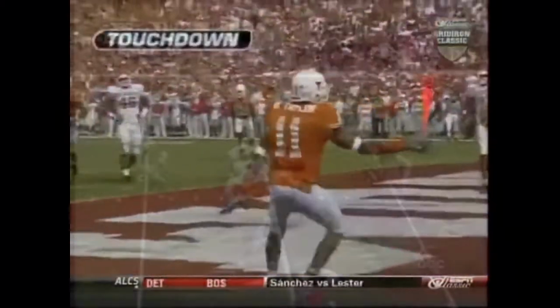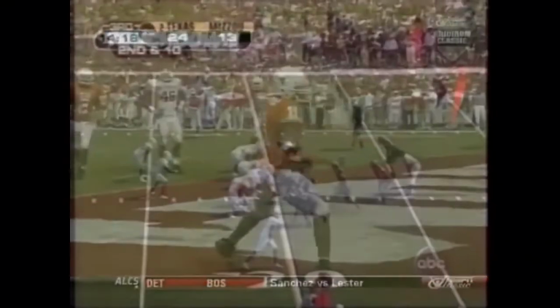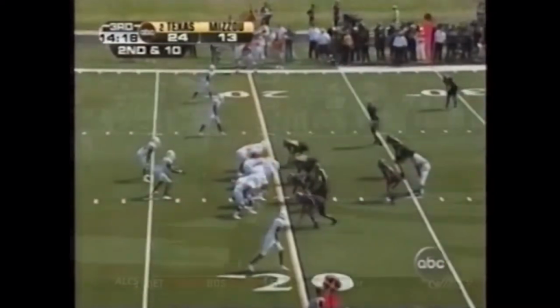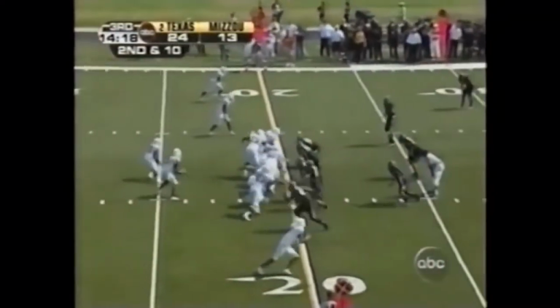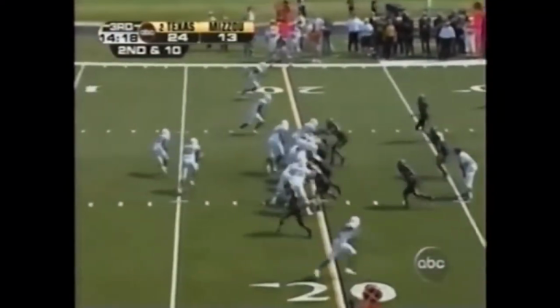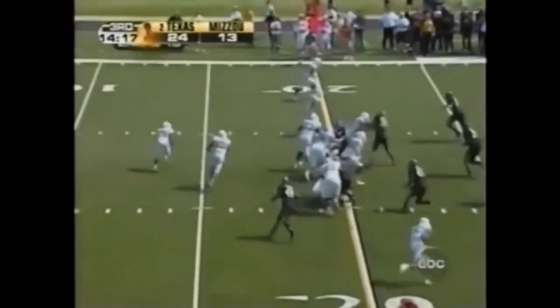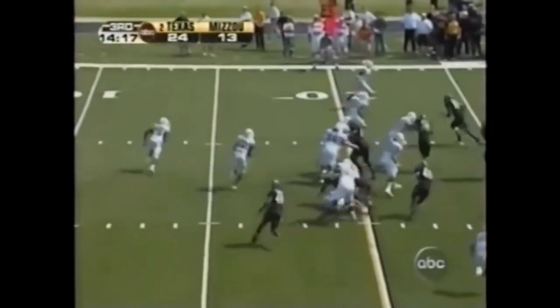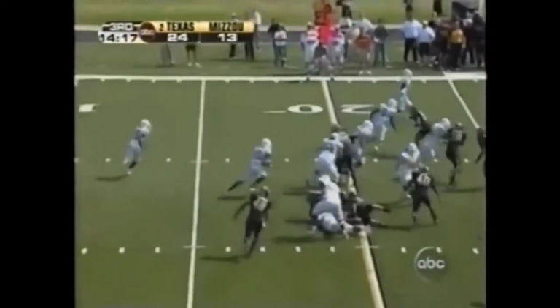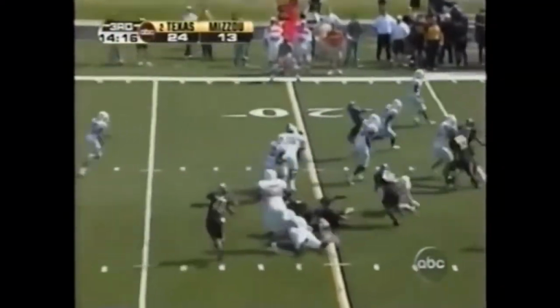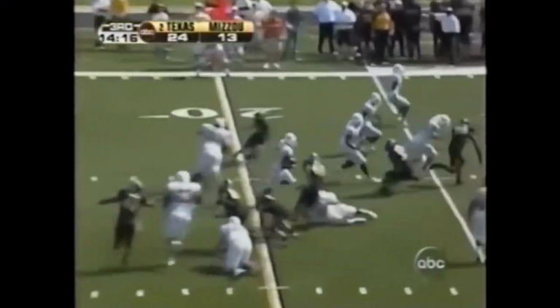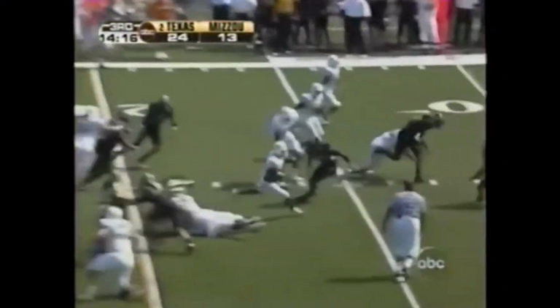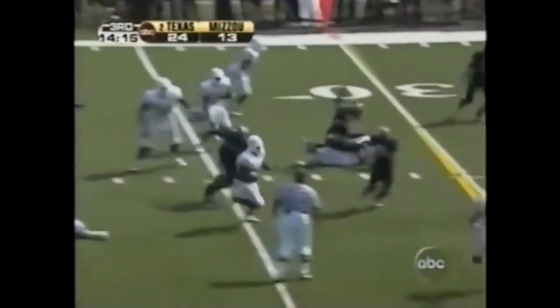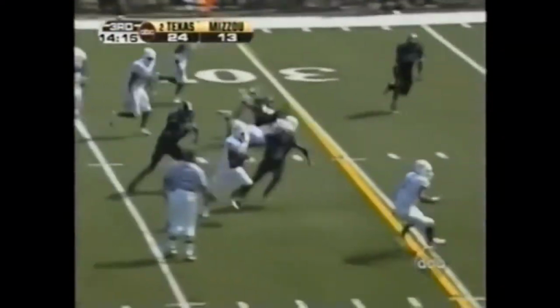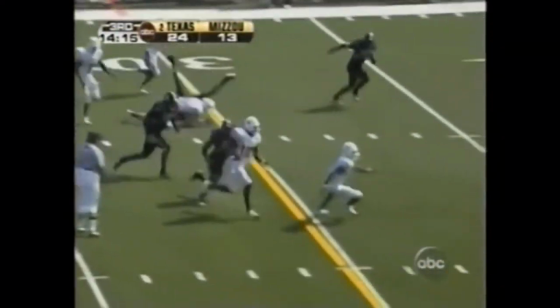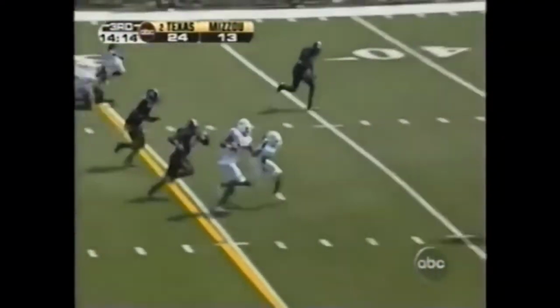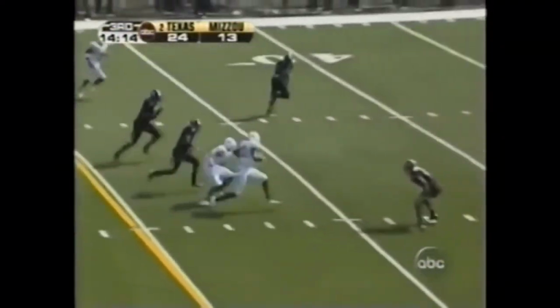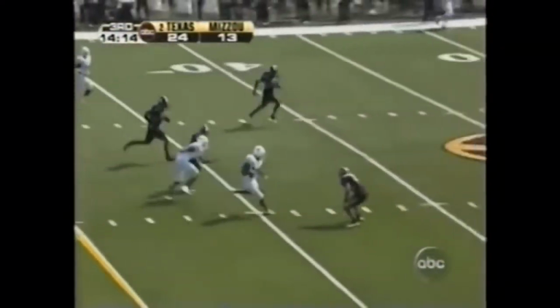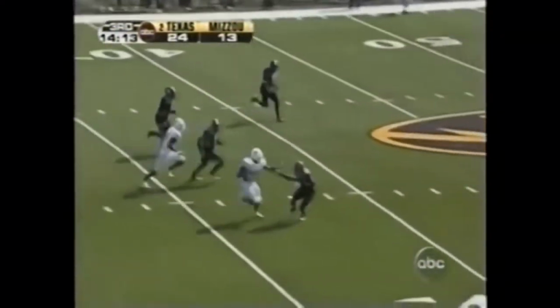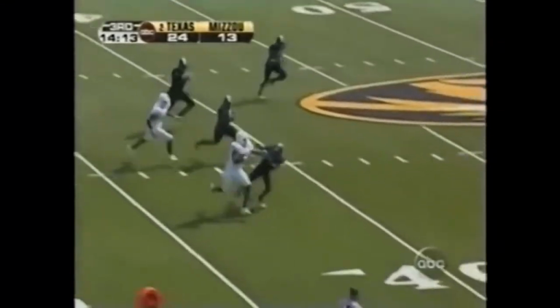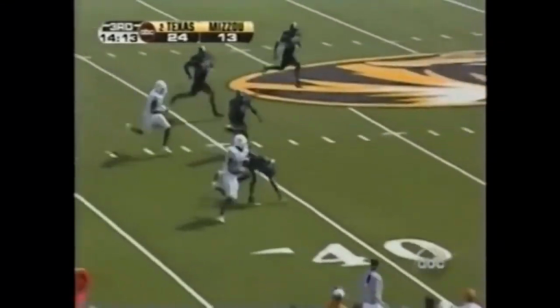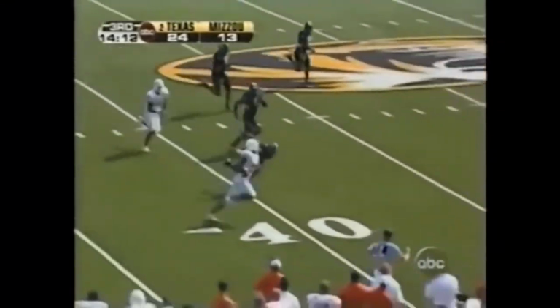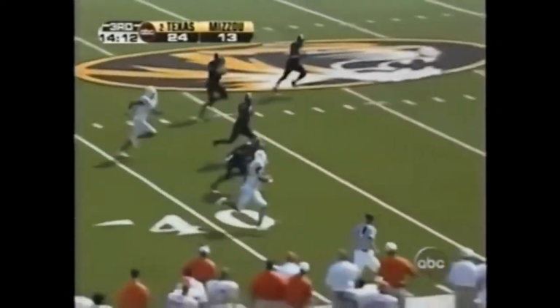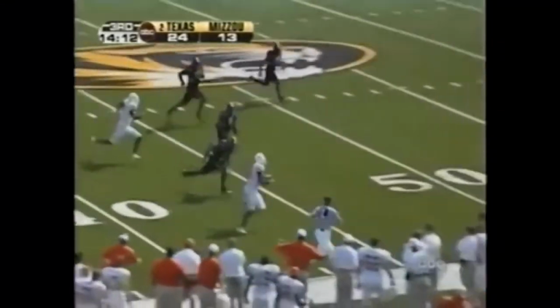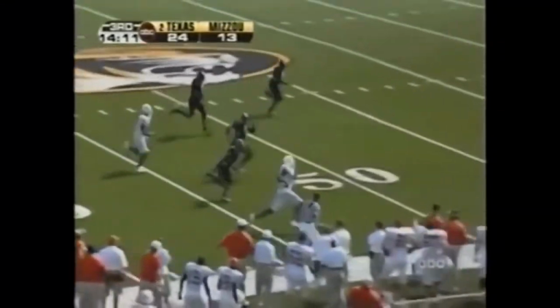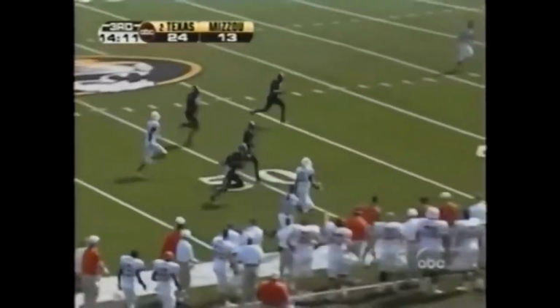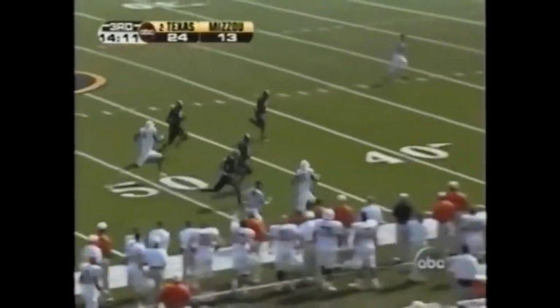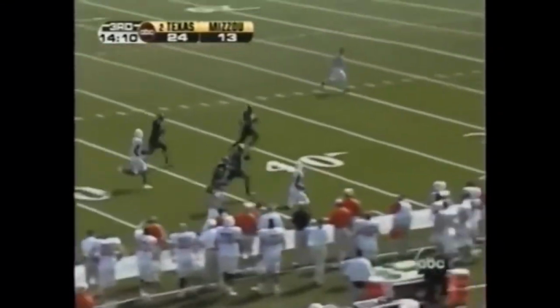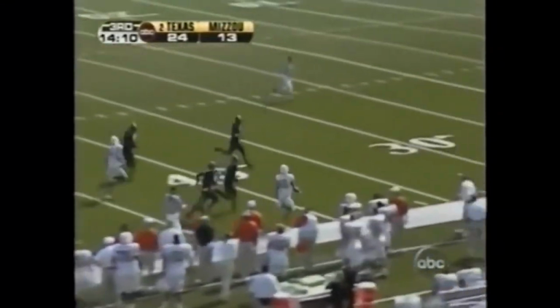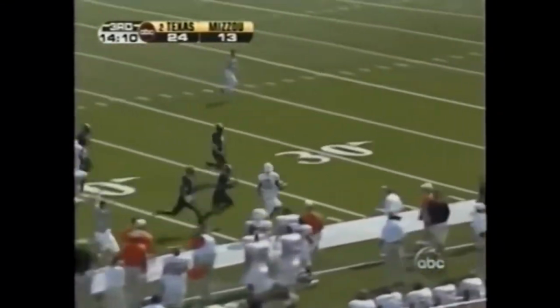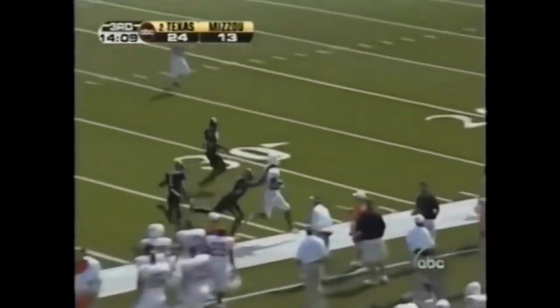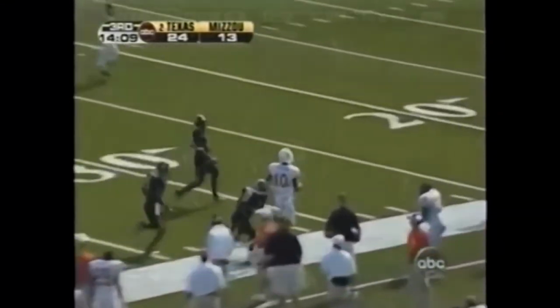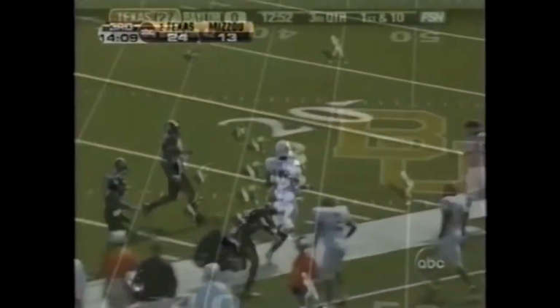Down and 10 — they get back to the original line of scrimmage. The blitz is on, carried to the 30, 35 — one man to beat at the 40, down the sideline and out of bounds.